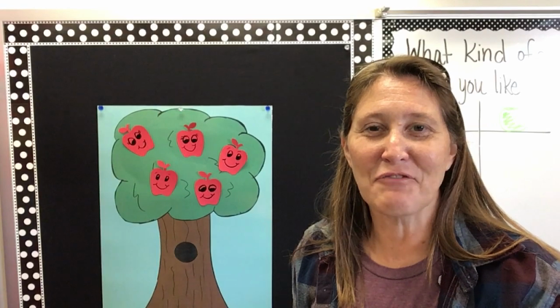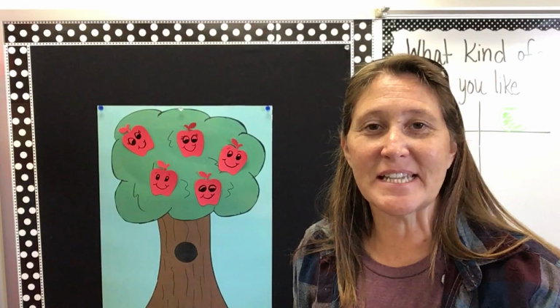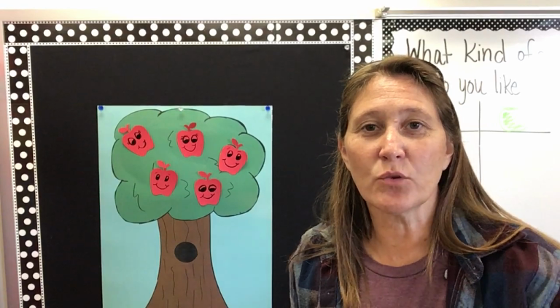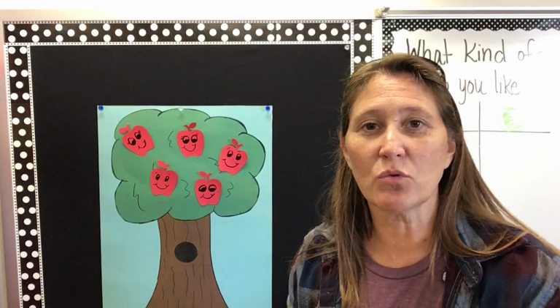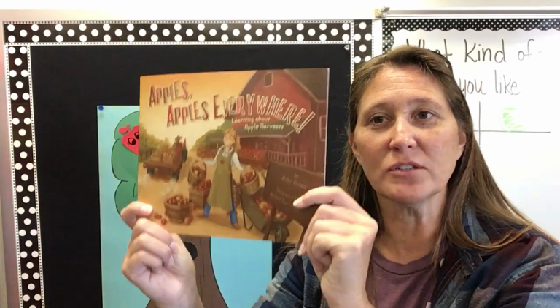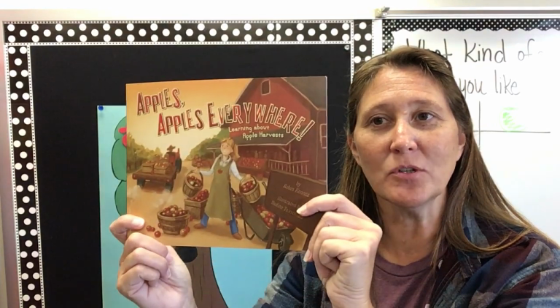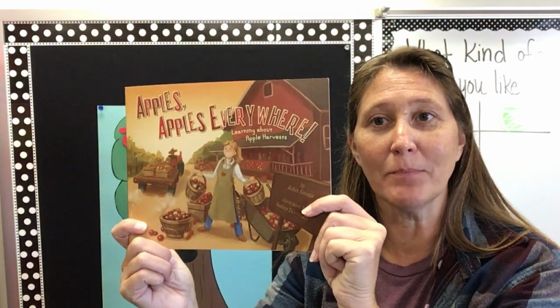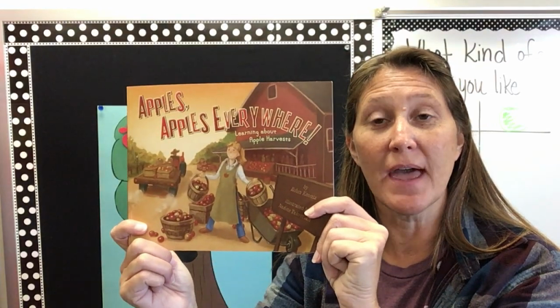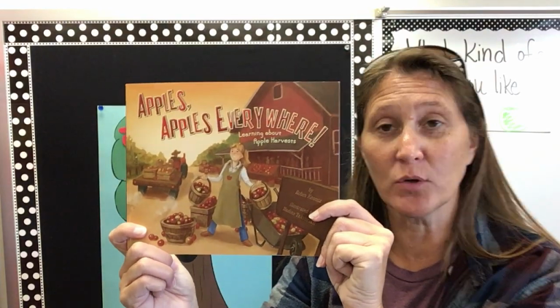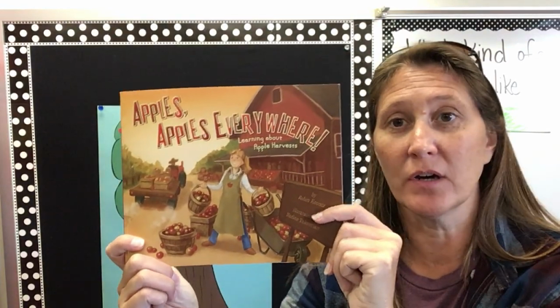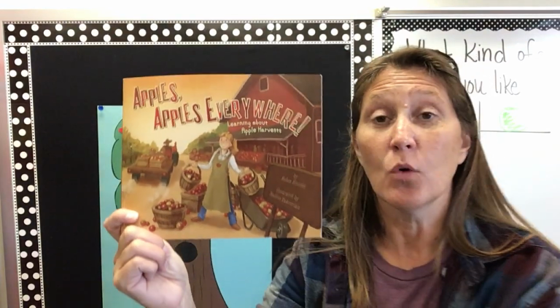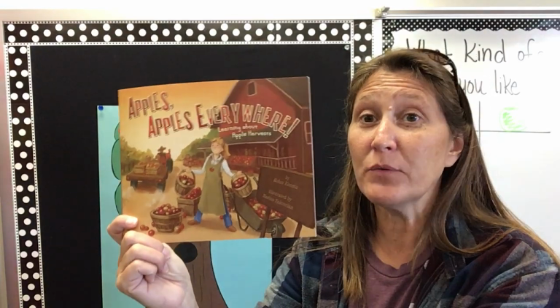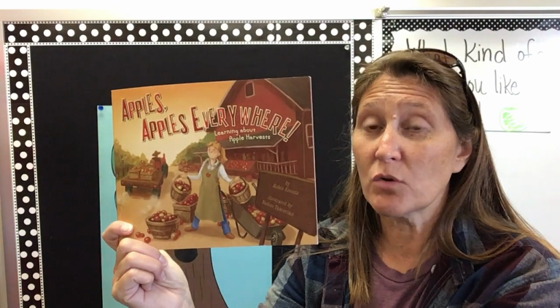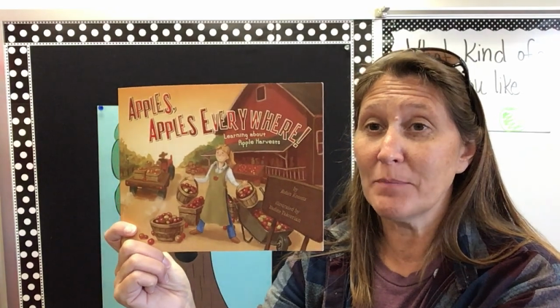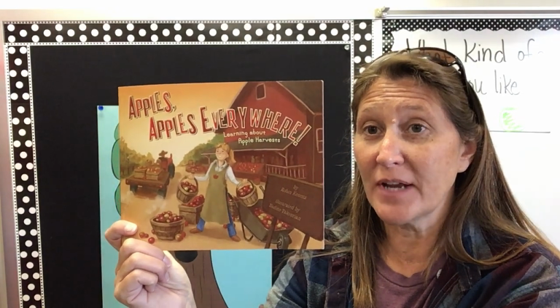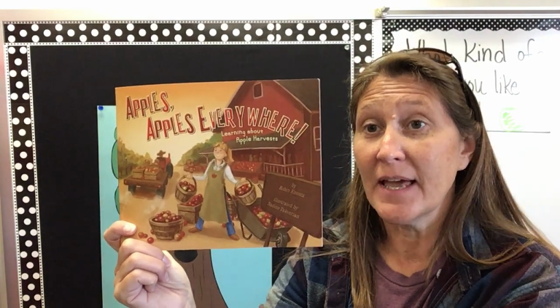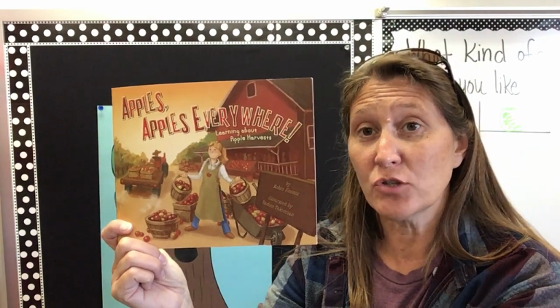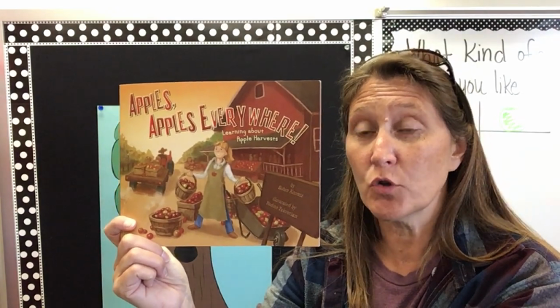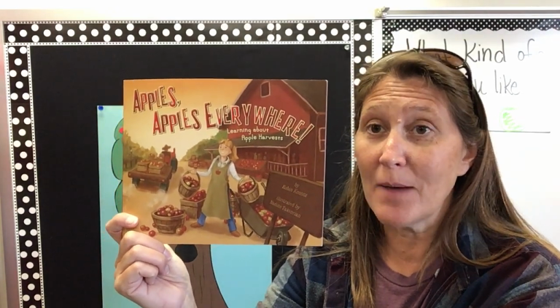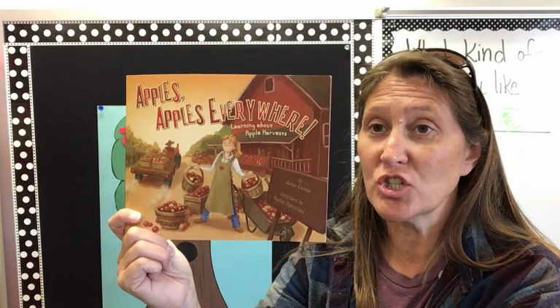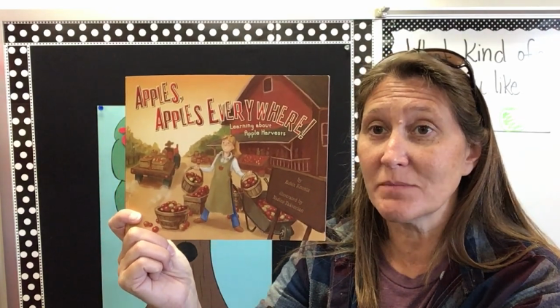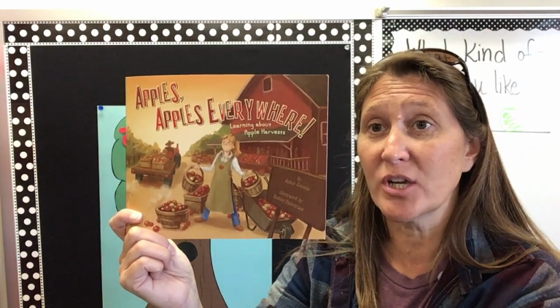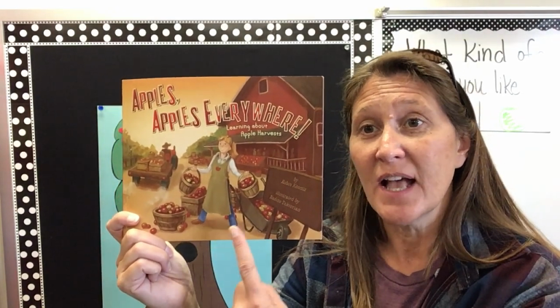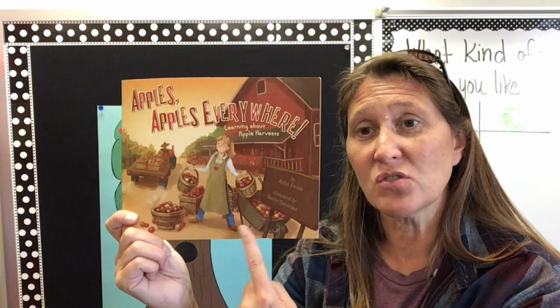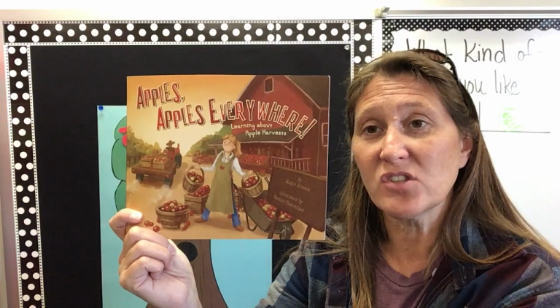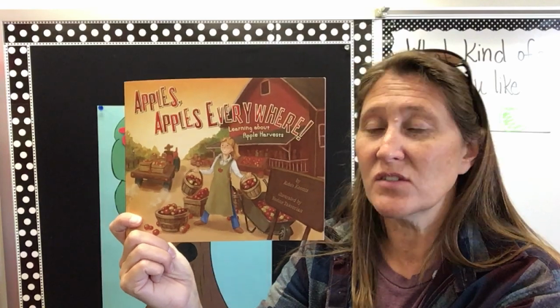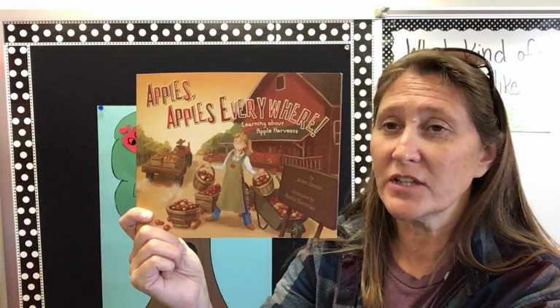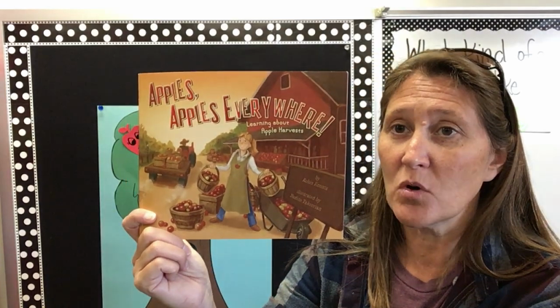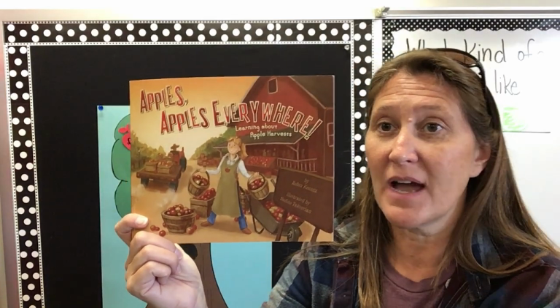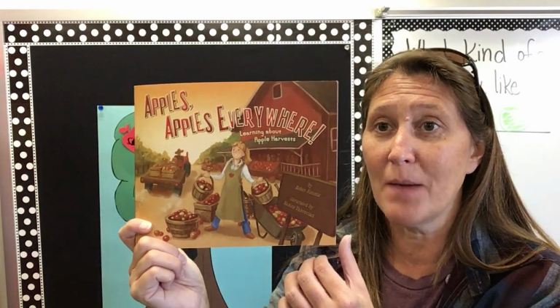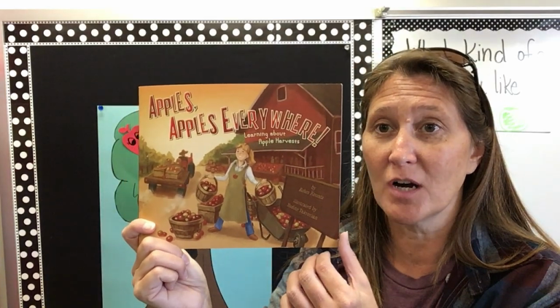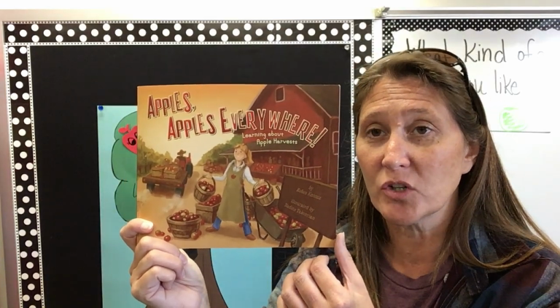Hi friends, today we're going to read a story called Apples, Apples Everywhere. We've been reading a story about apple farmer Annie and how she grows apples and she takes them to the market. This story is going to tell us just a little bit more about how that apple farm works.